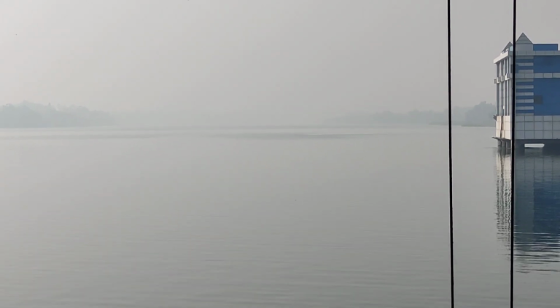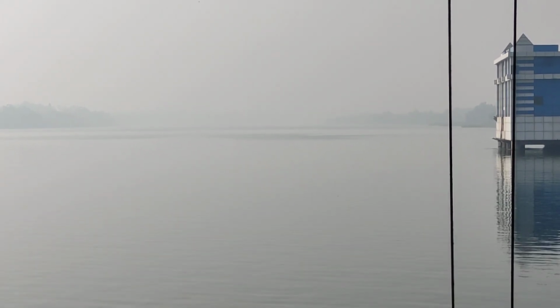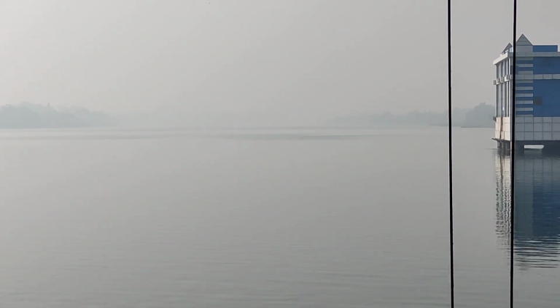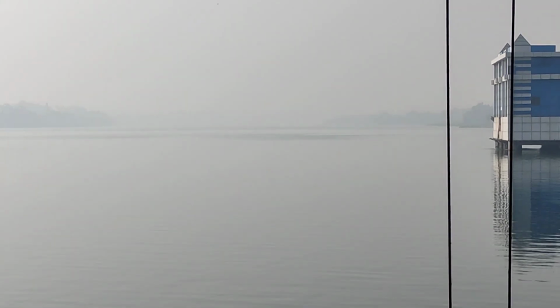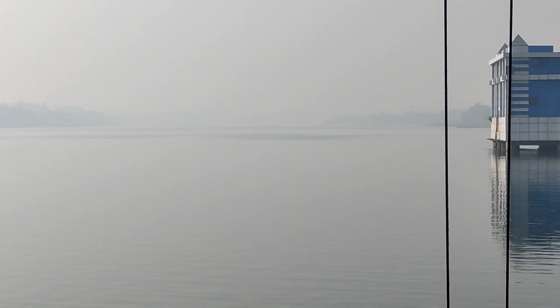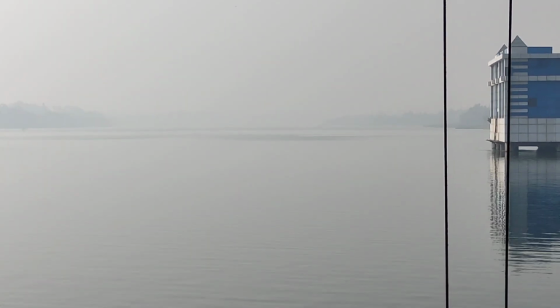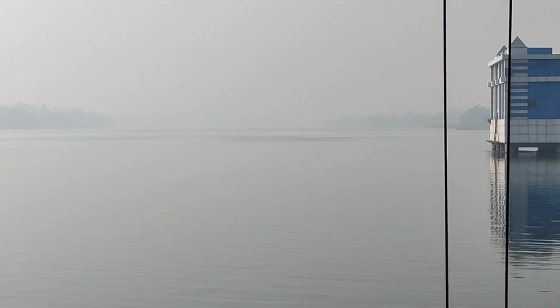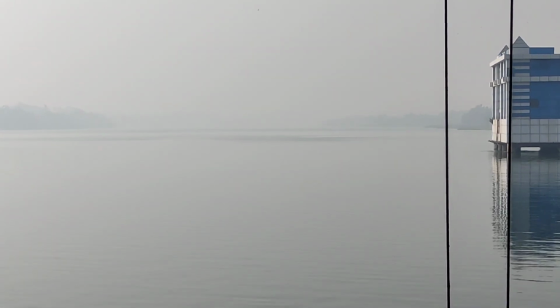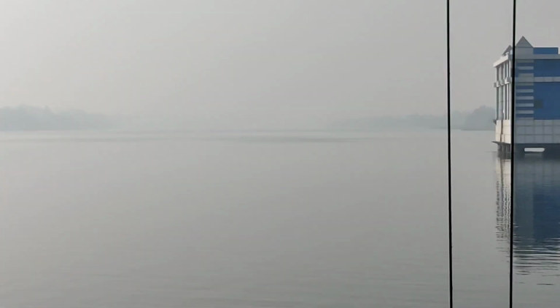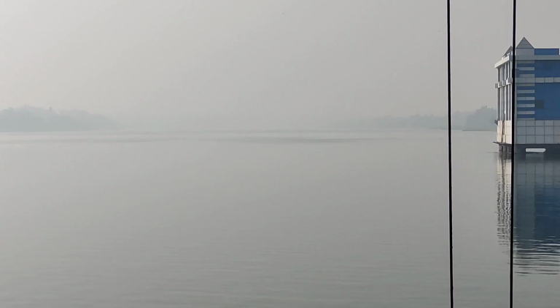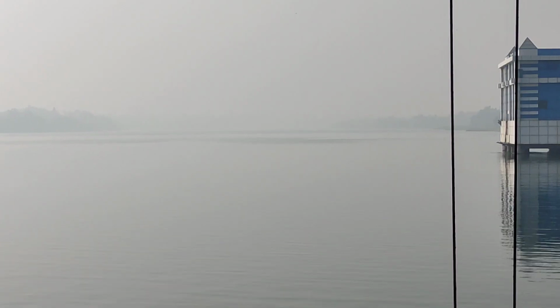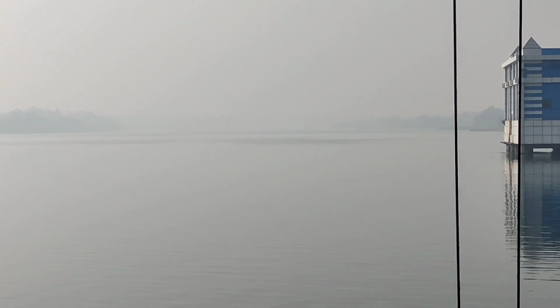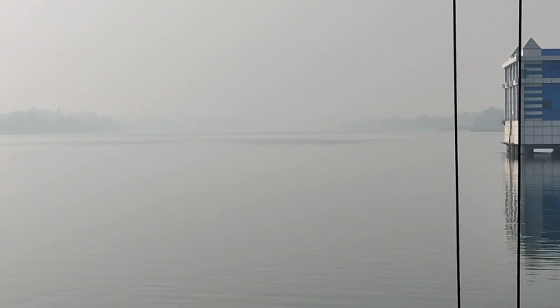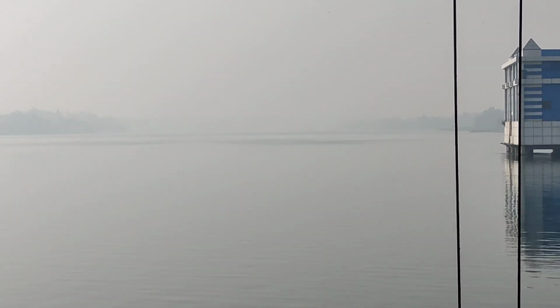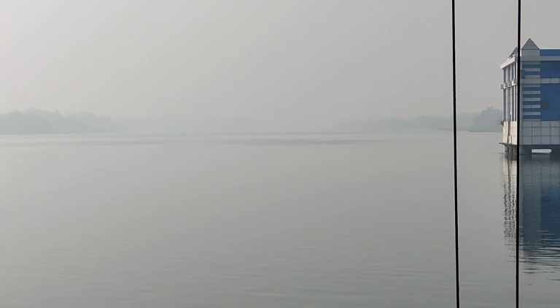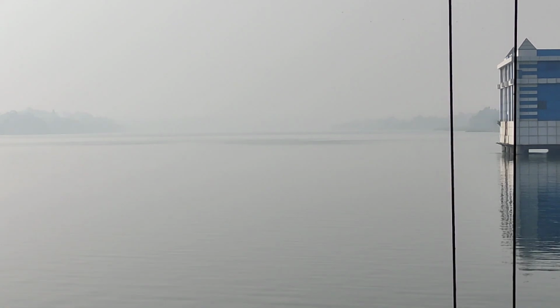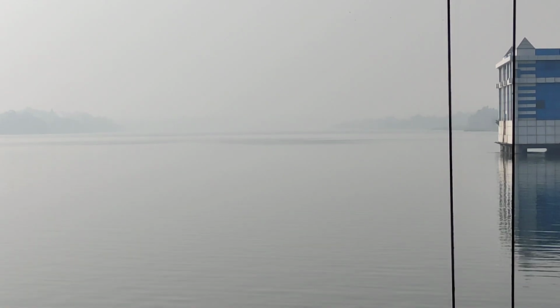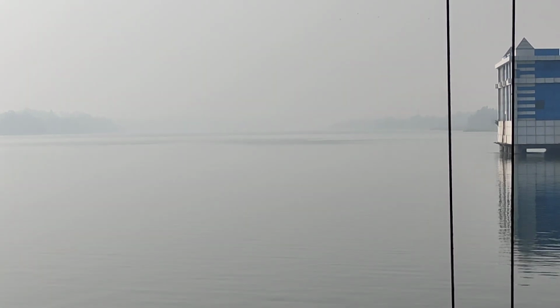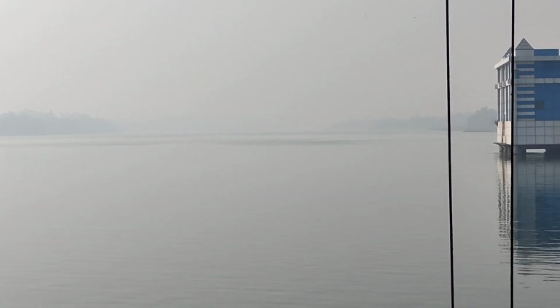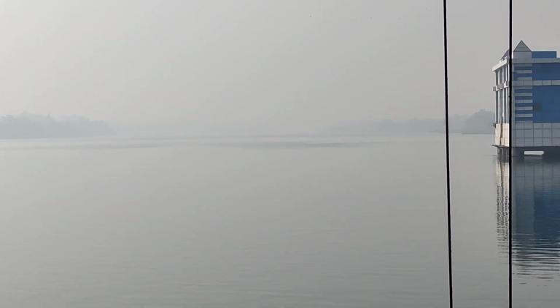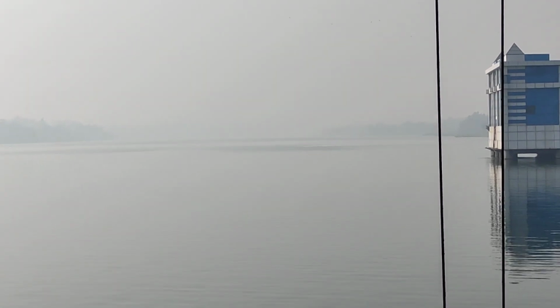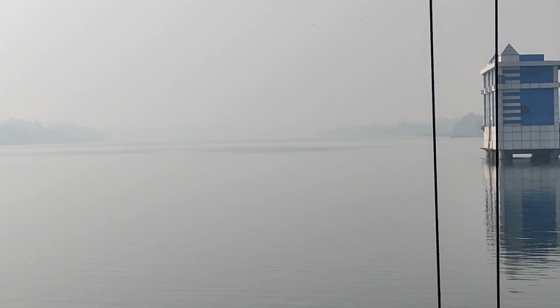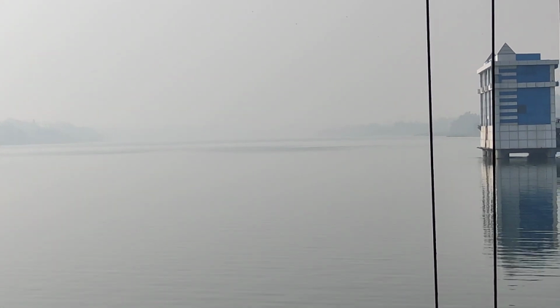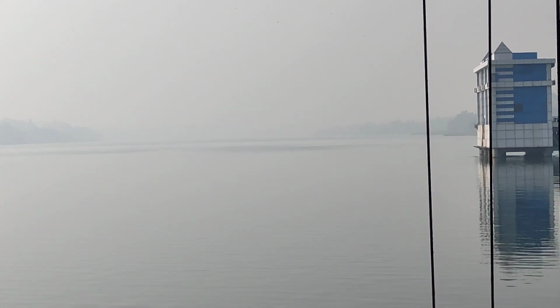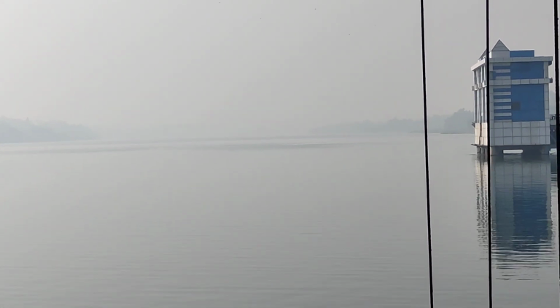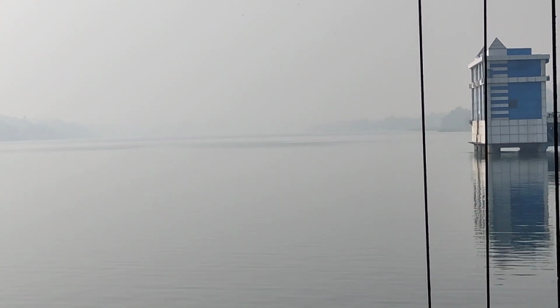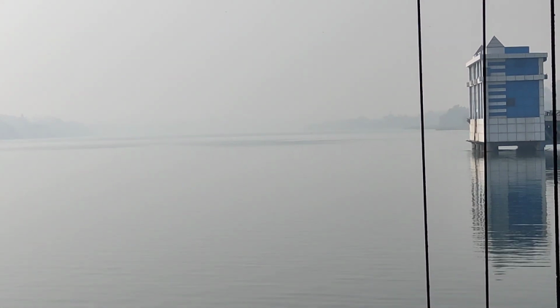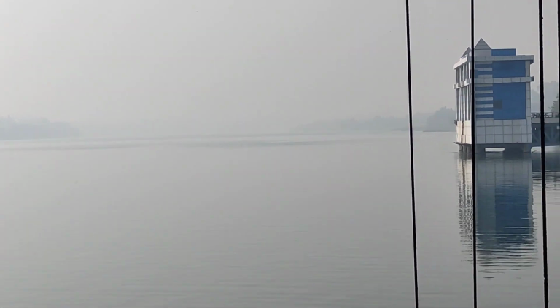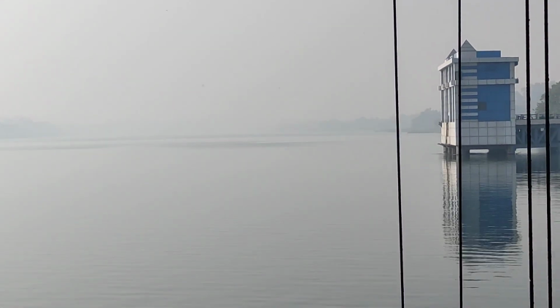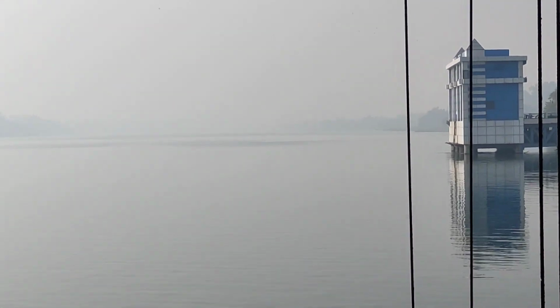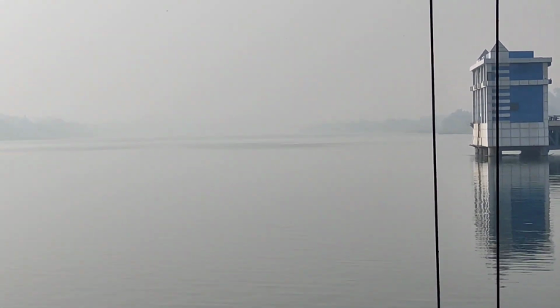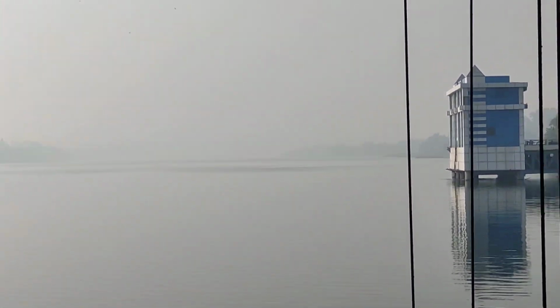Winter season is going on, a little fog, so the view is not that far, but water is water. The depth is at least 100 meters.